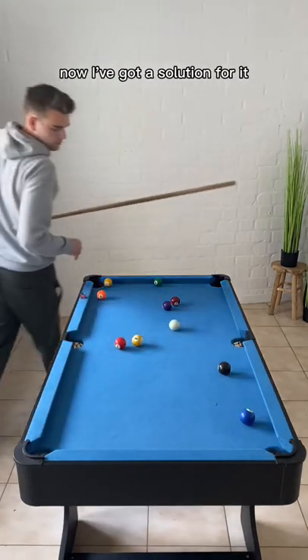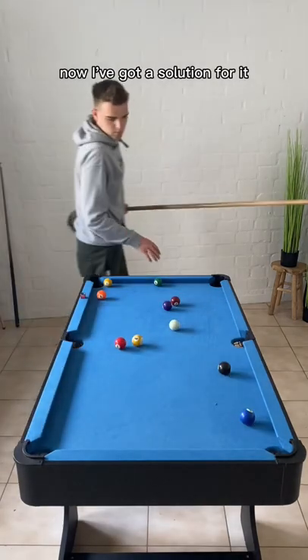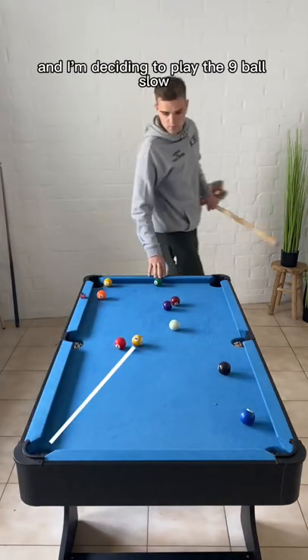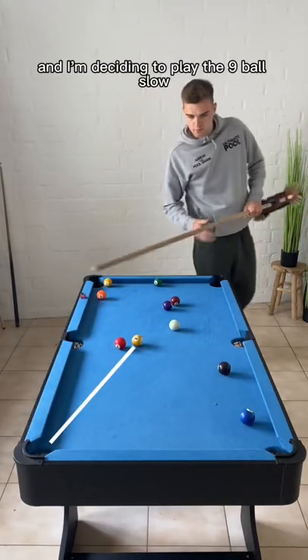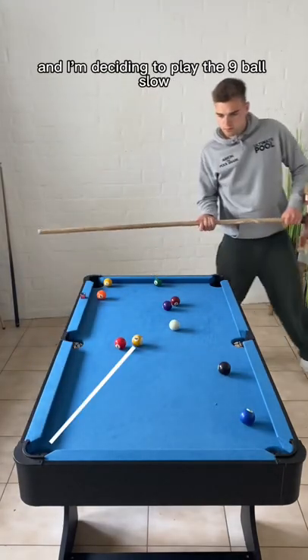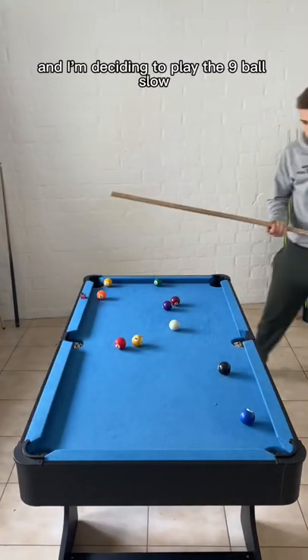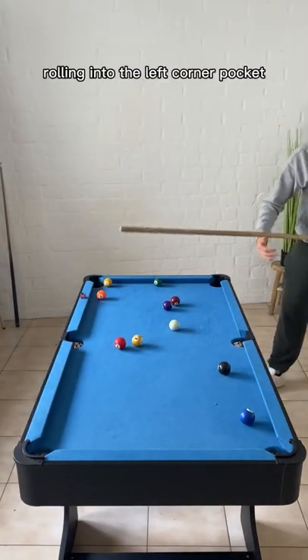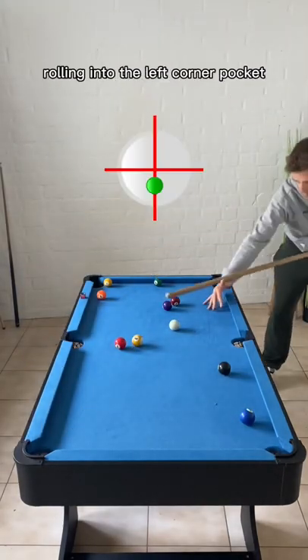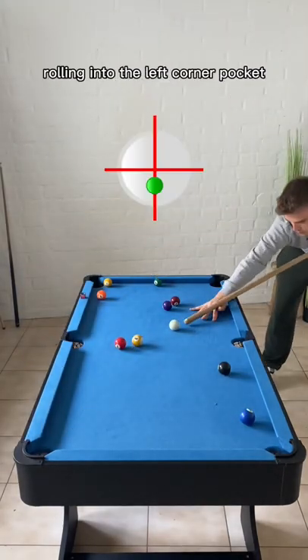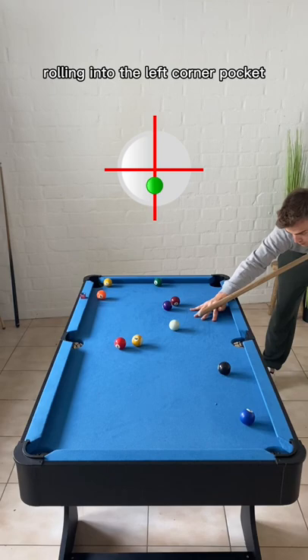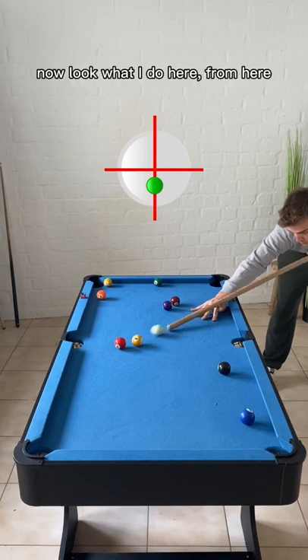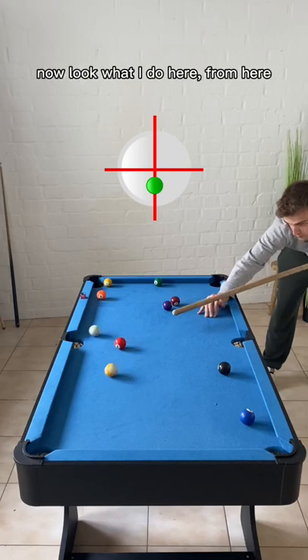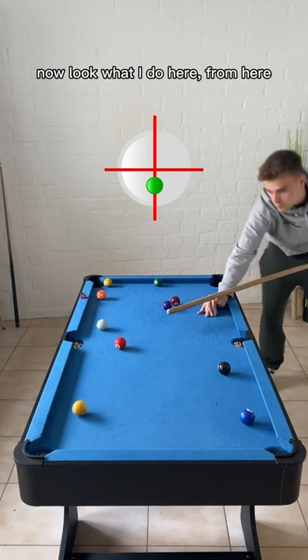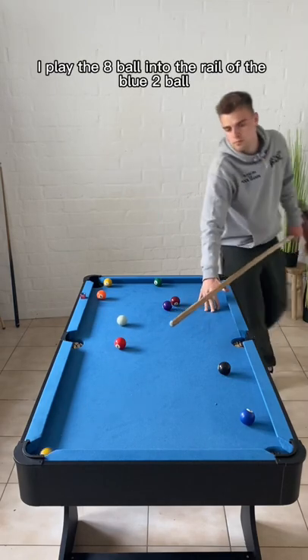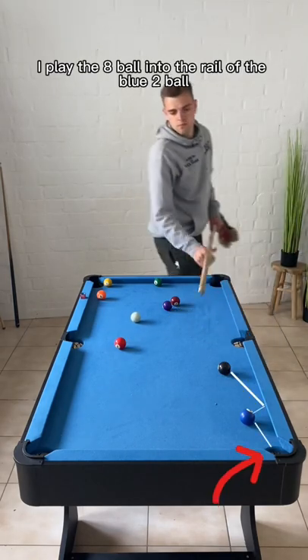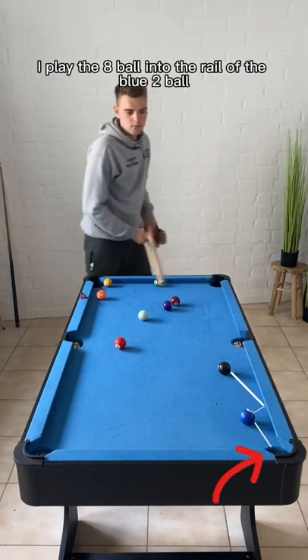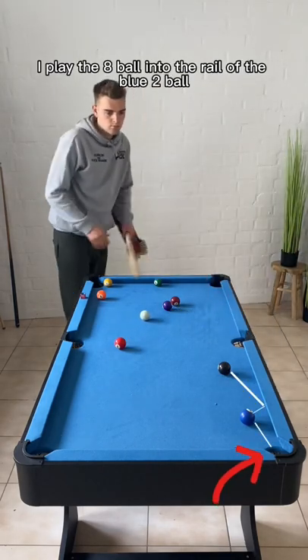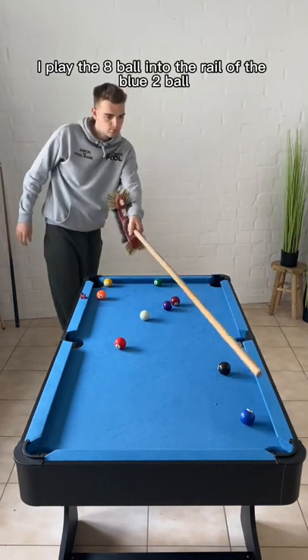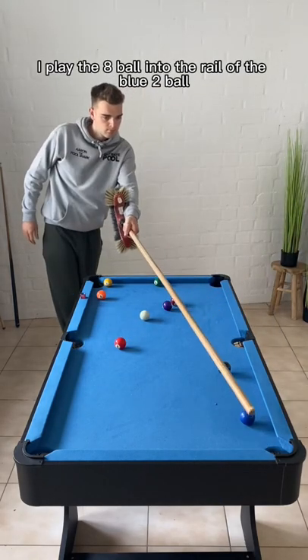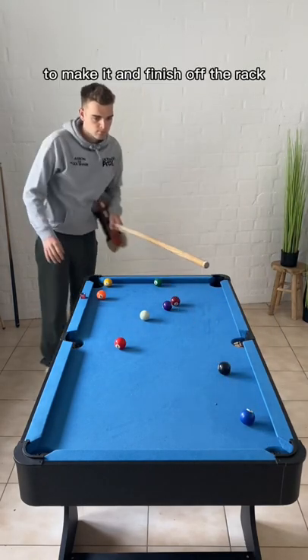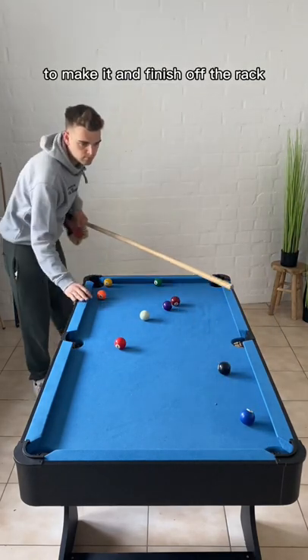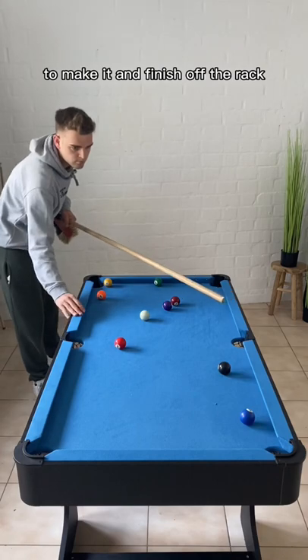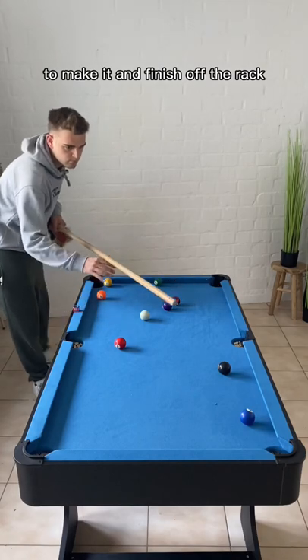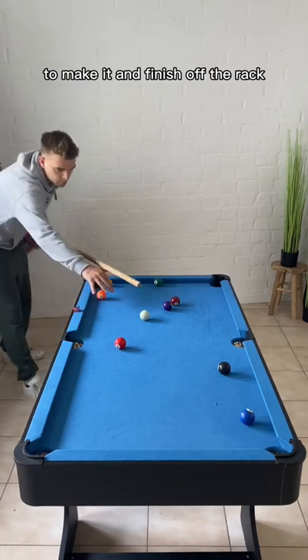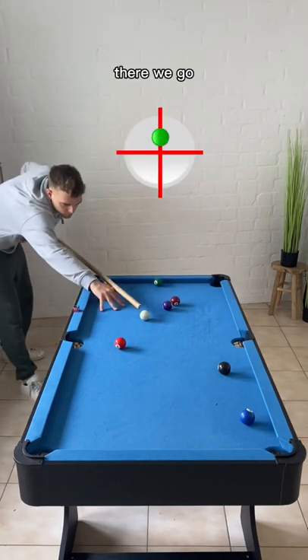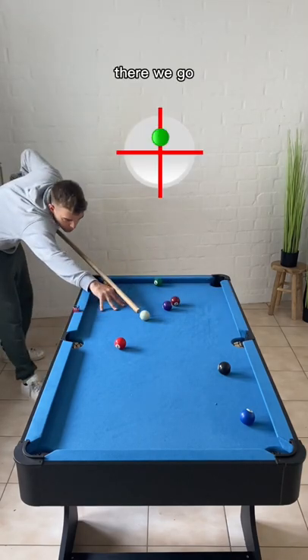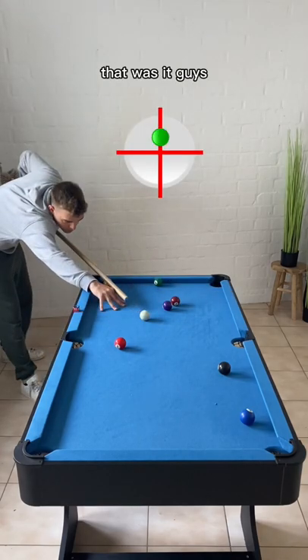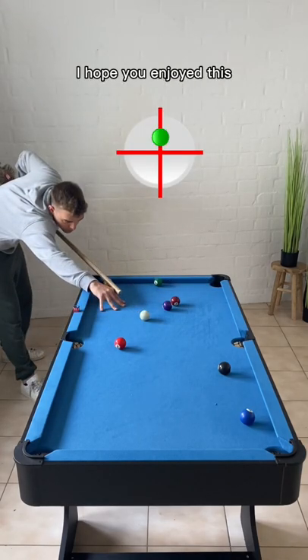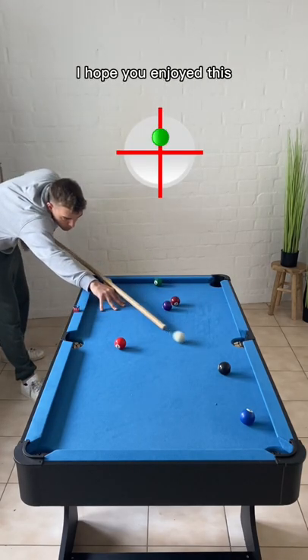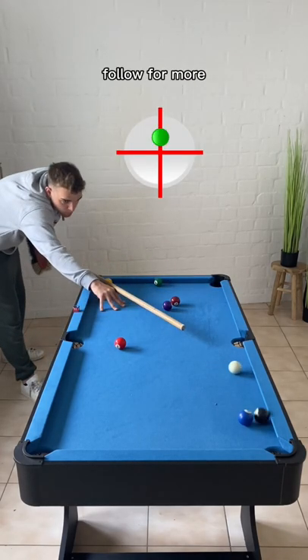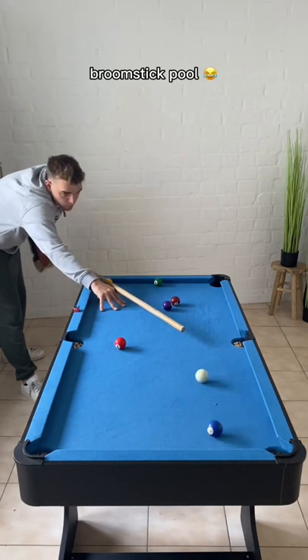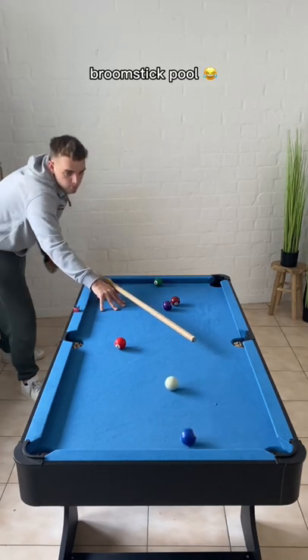I've got a solution for it and I'm deciding to play the nine ball slow rolling into the left corner pocket. Now look what I do here — I play the eight ball into the rail of the blue two ball to make it and finish off the rack. There we go! That was it, guys. I hope you enjoyed this. Follow for more Broomstick Pool.